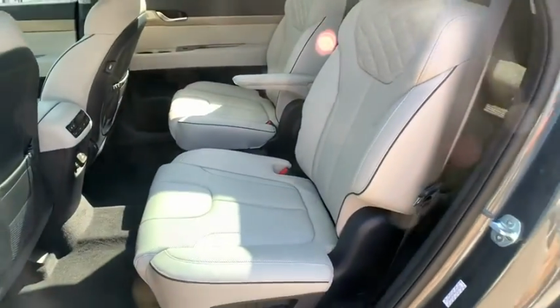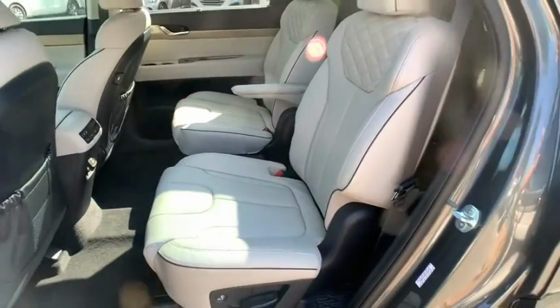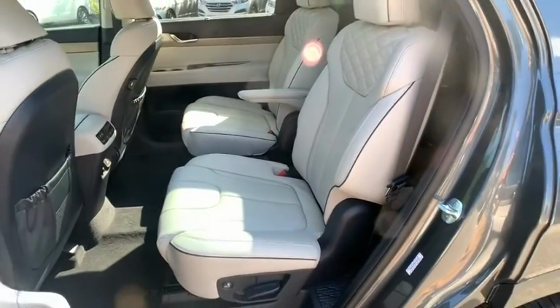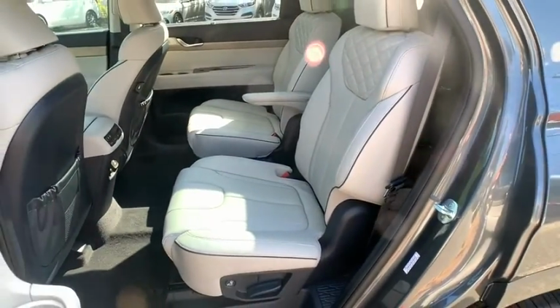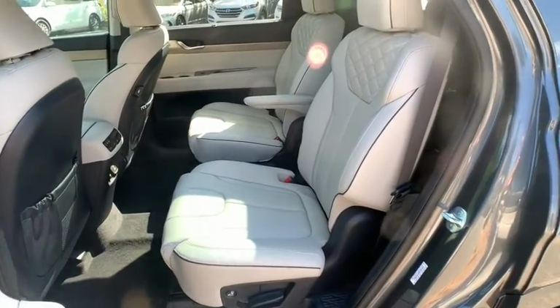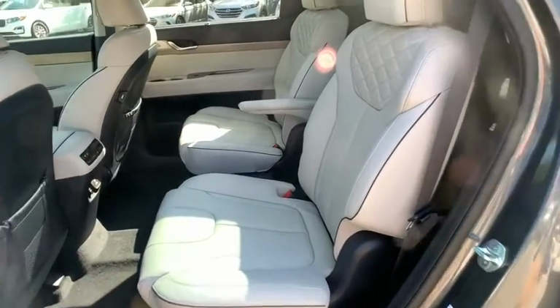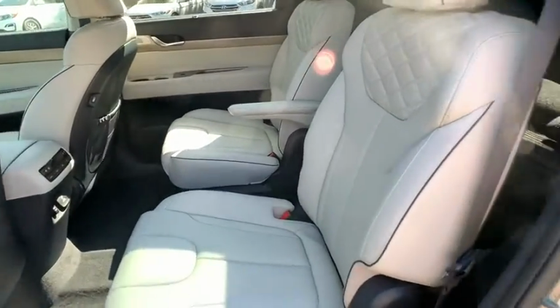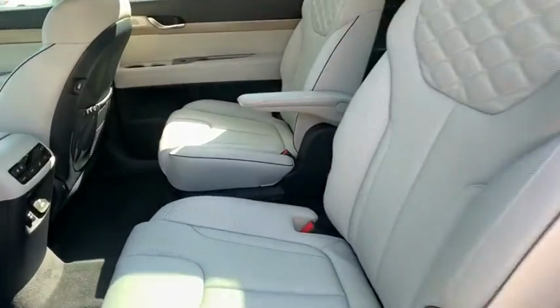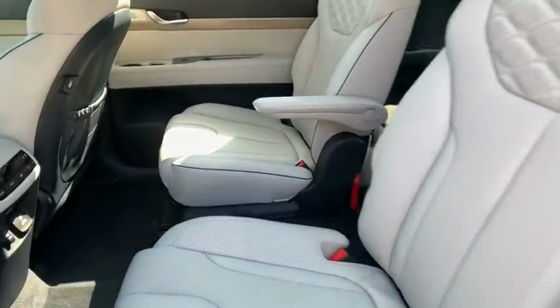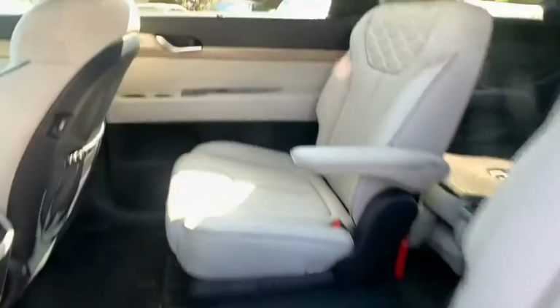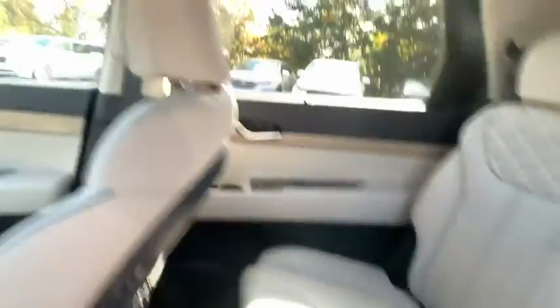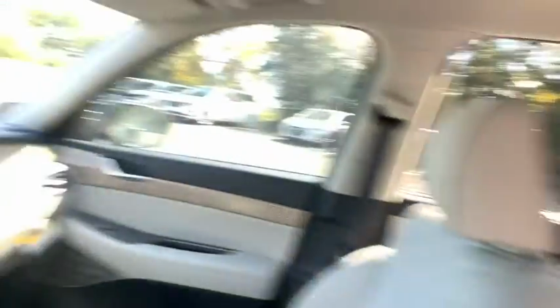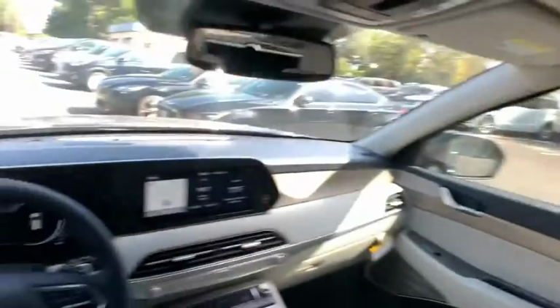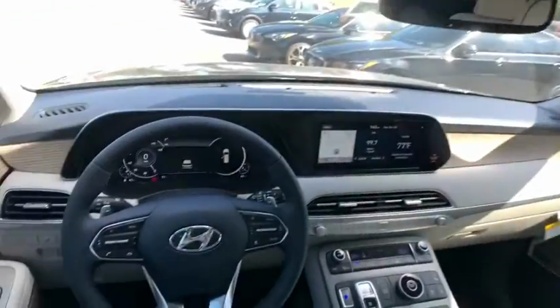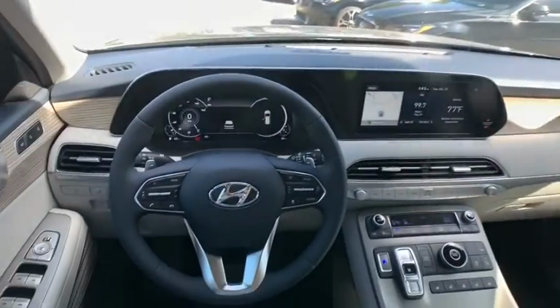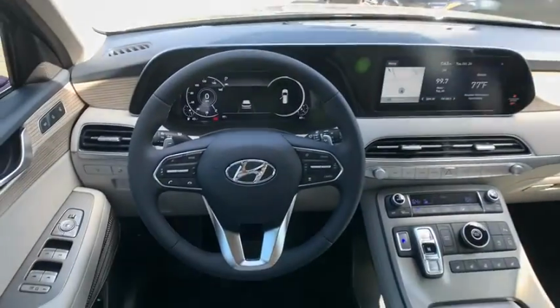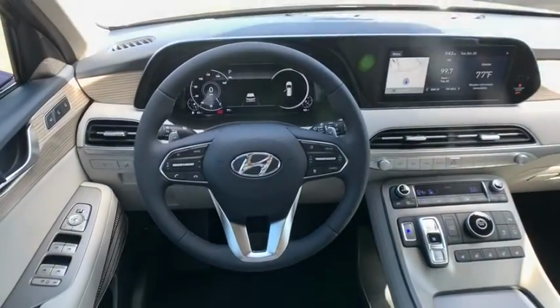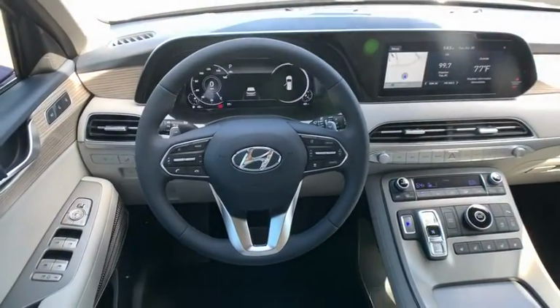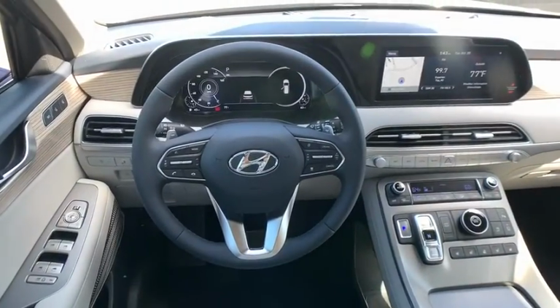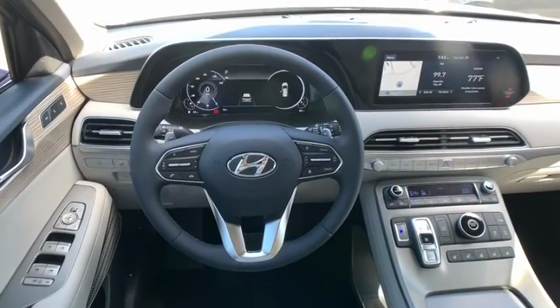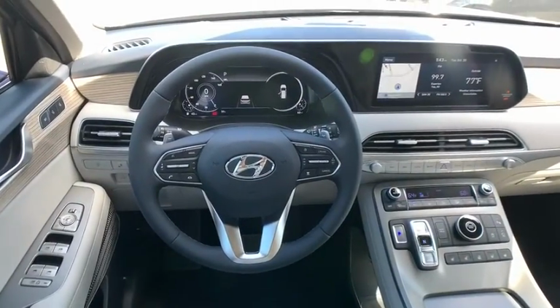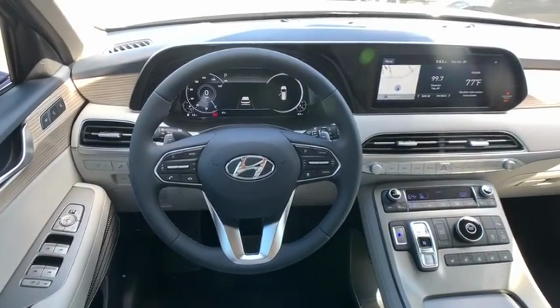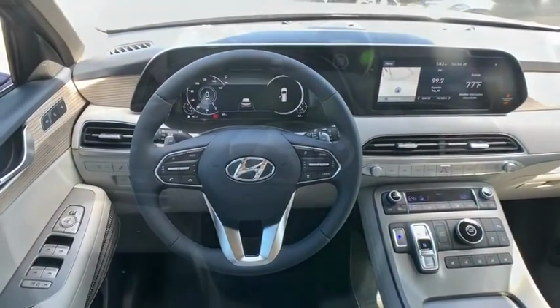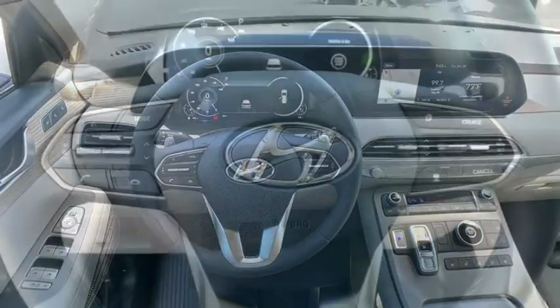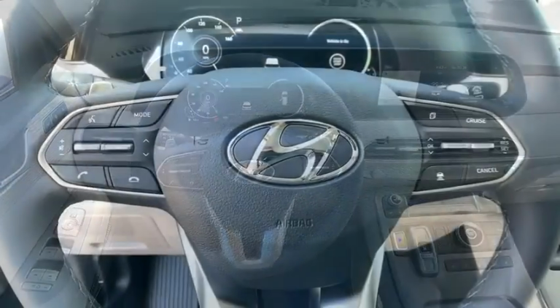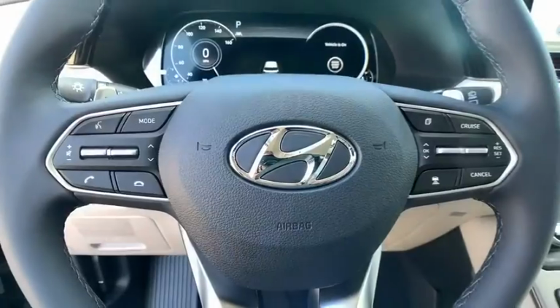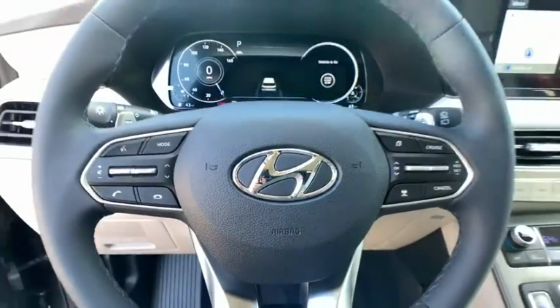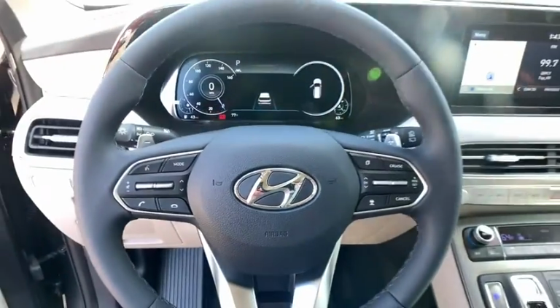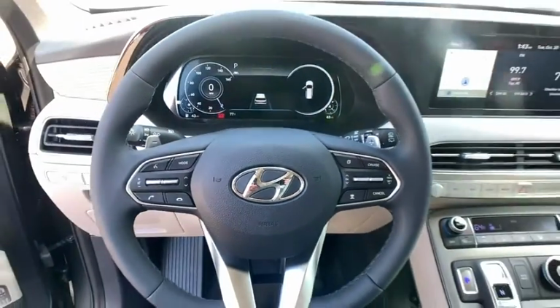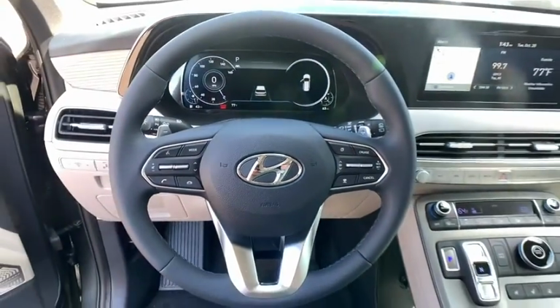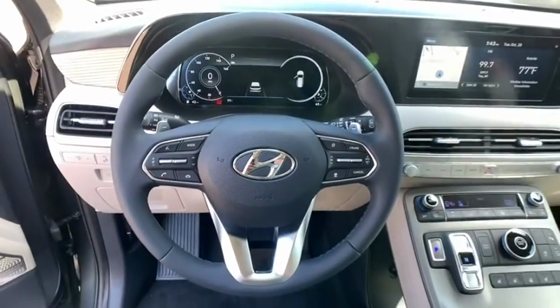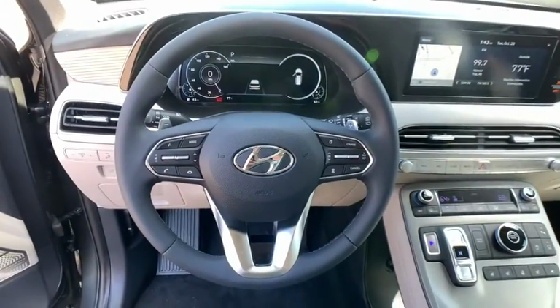Additional features include anti-lock braking system, leather wrapped steering wheel, Bluetooth, power steering, adjustable steering wheel, front wheel drive, auto dimming rear view mirror, cruise control, and keyless start.